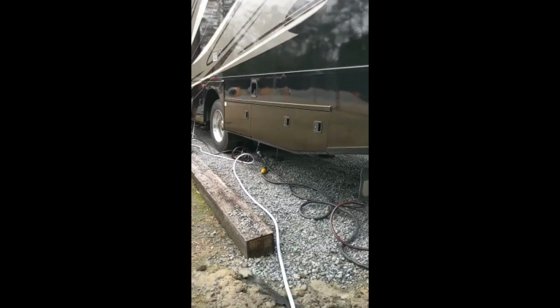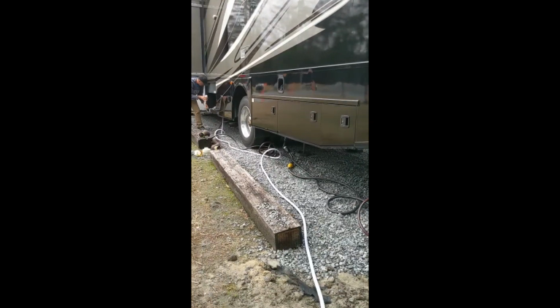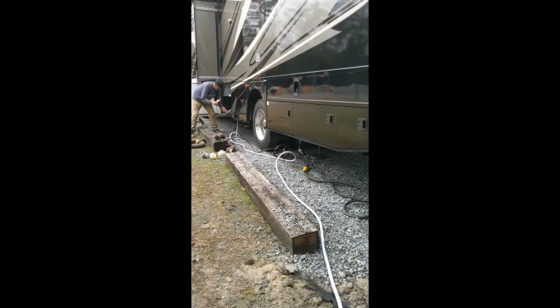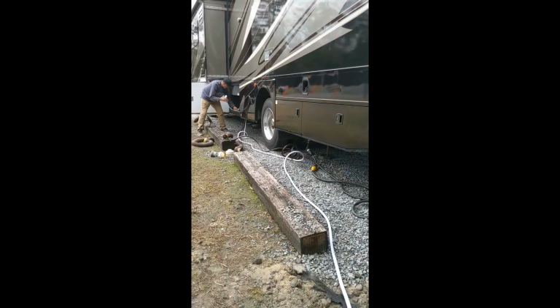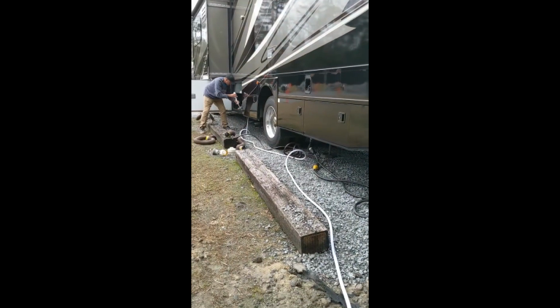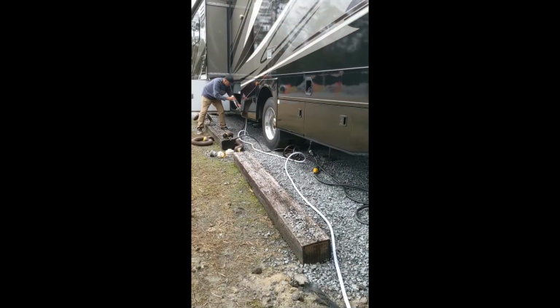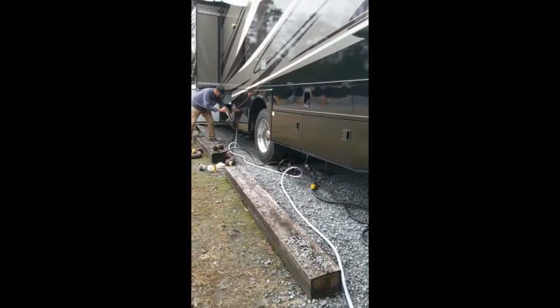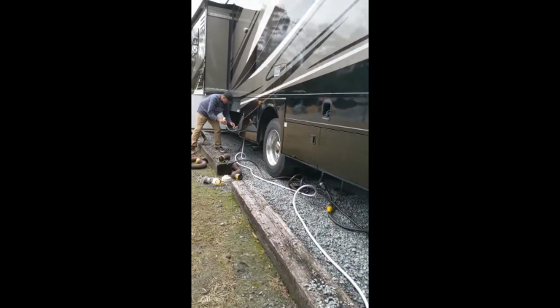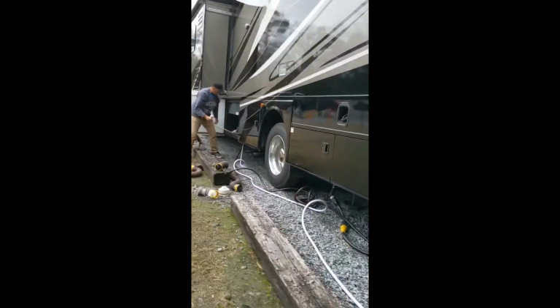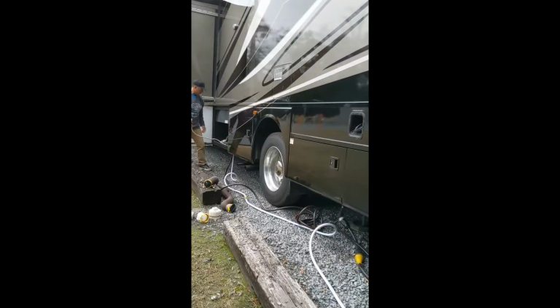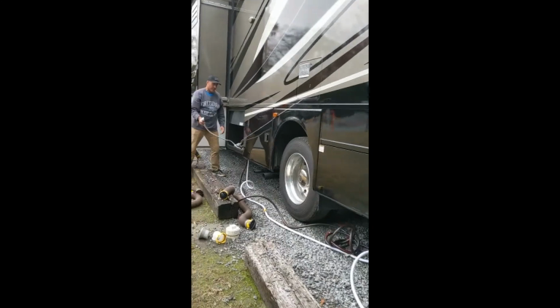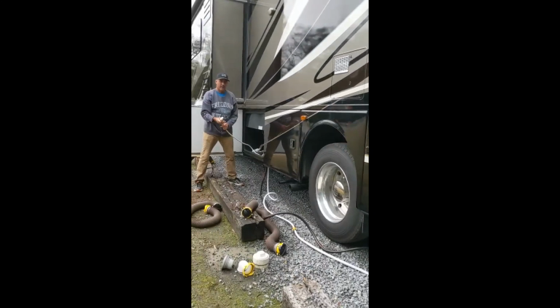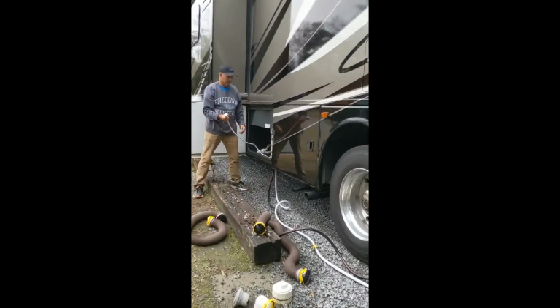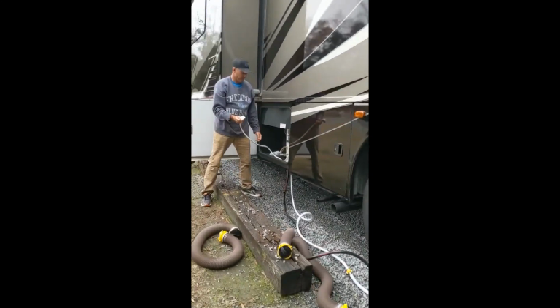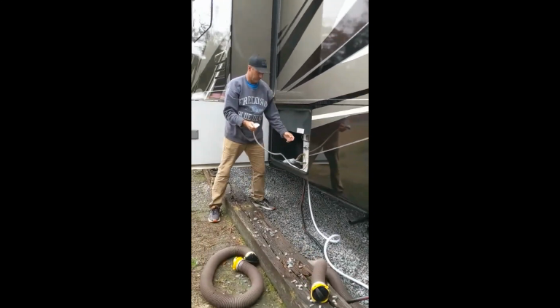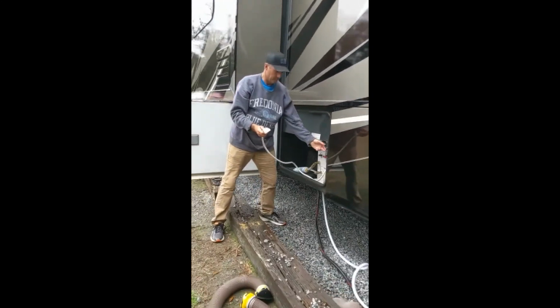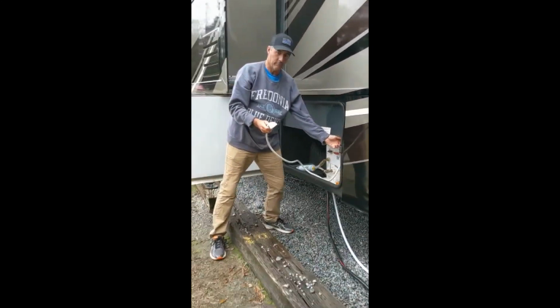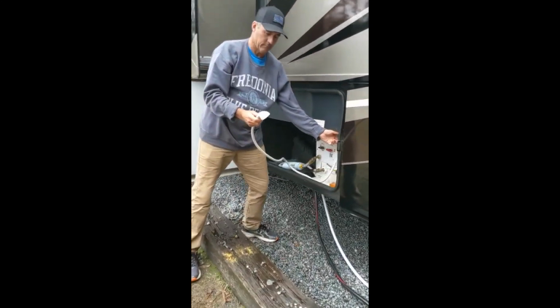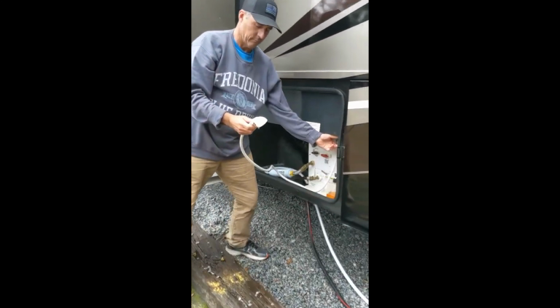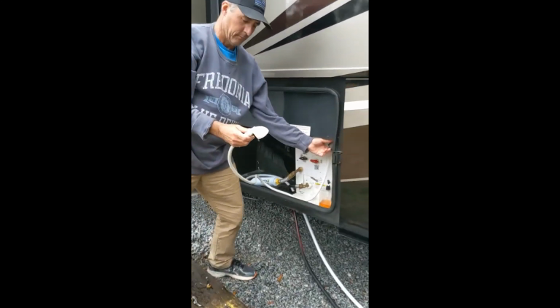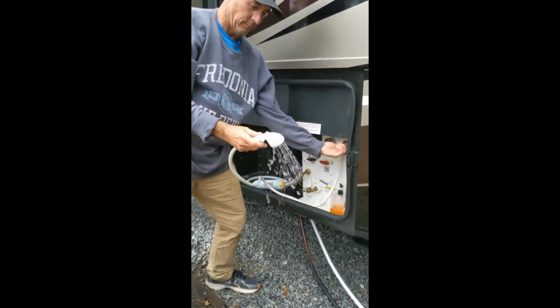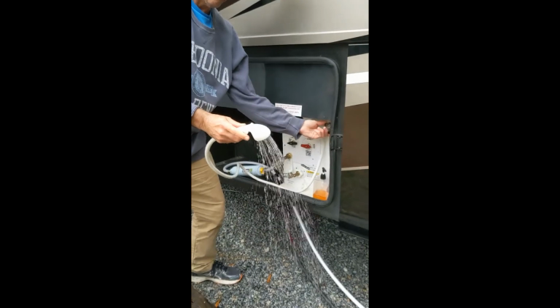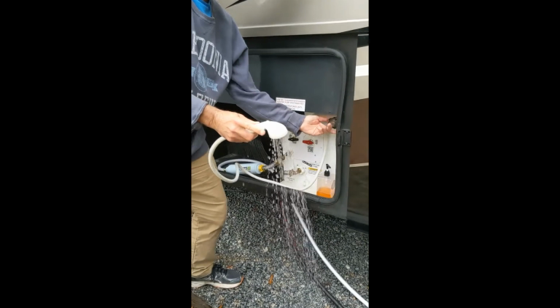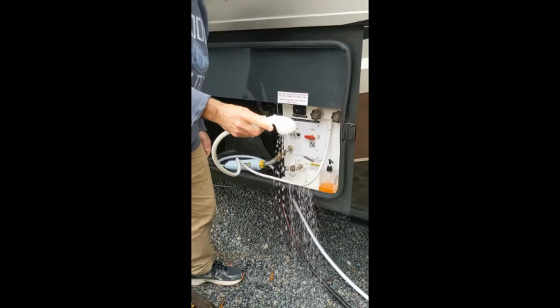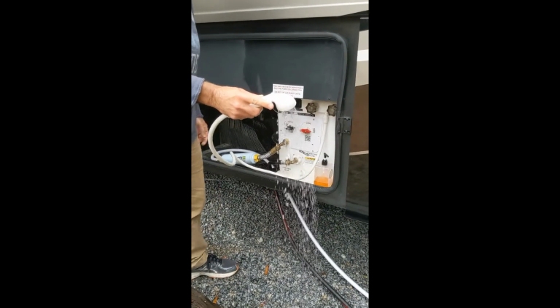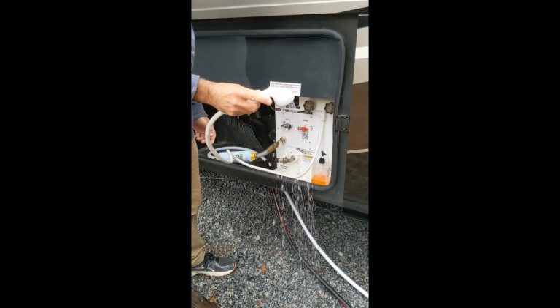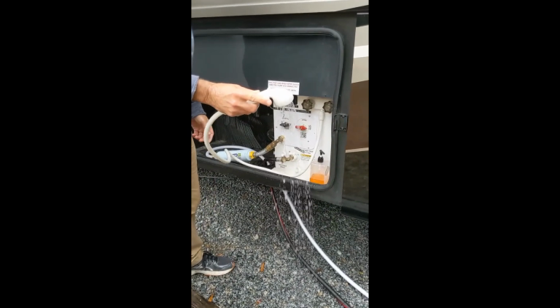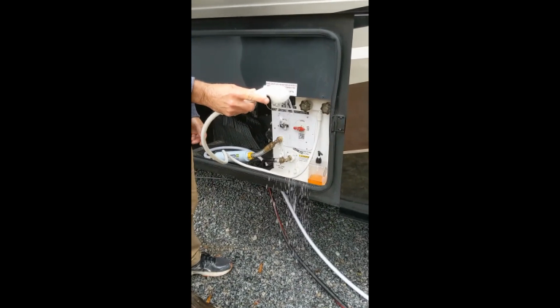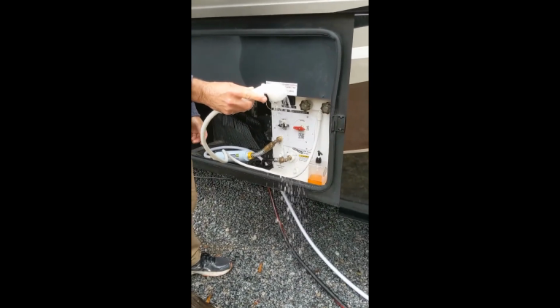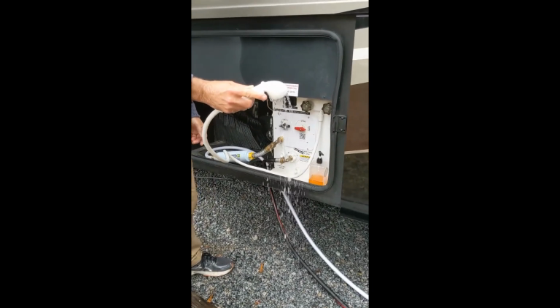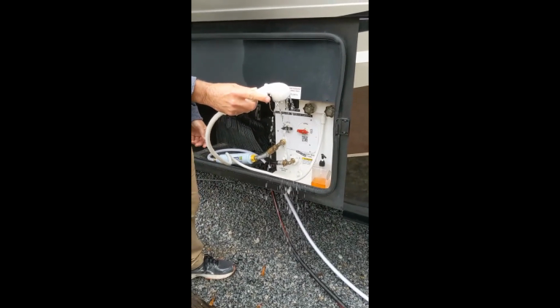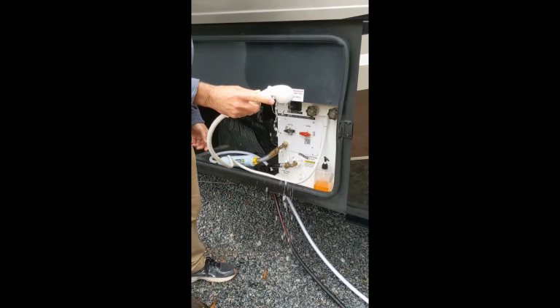Turn off the water at the source and open the shower, or you can open up a kitchen drain if you don't have an outdoor shower, so that the water pressure is no longer in the lines.